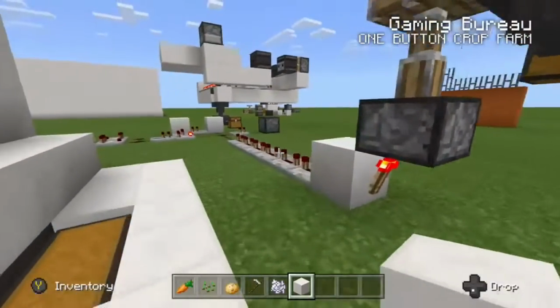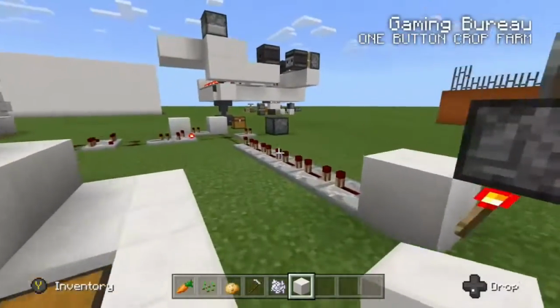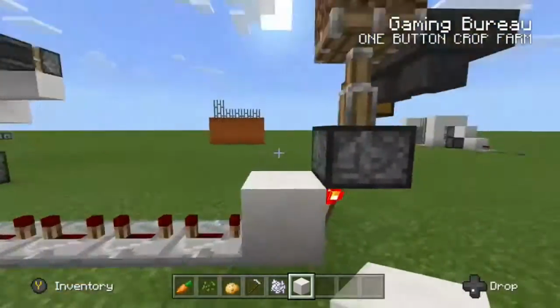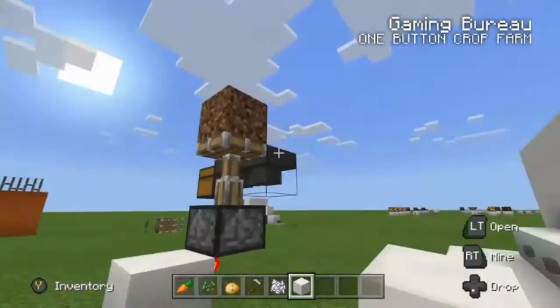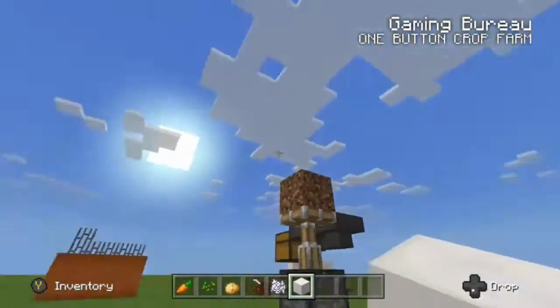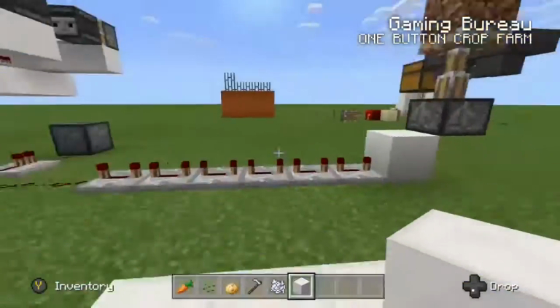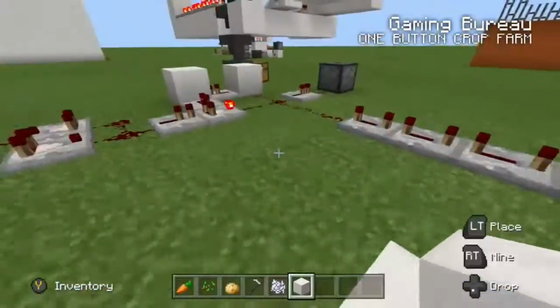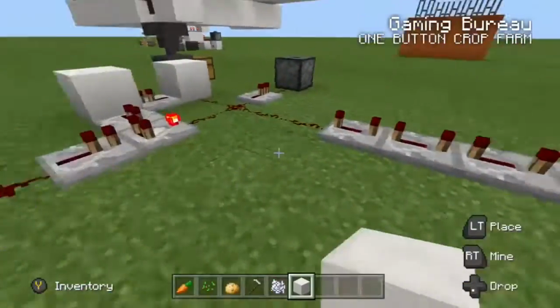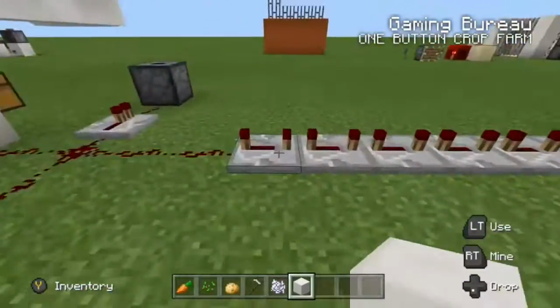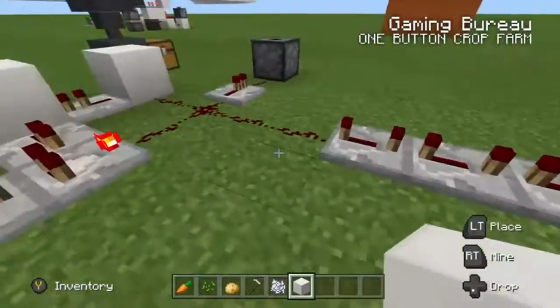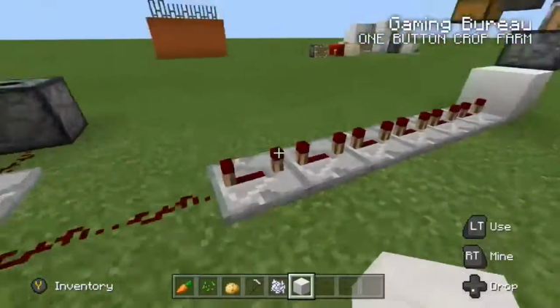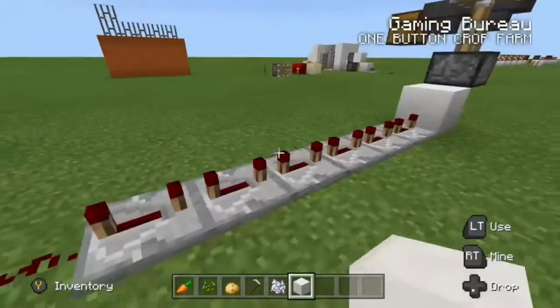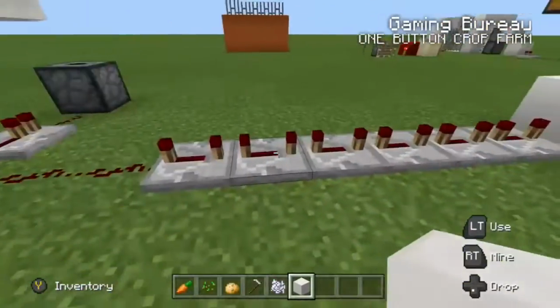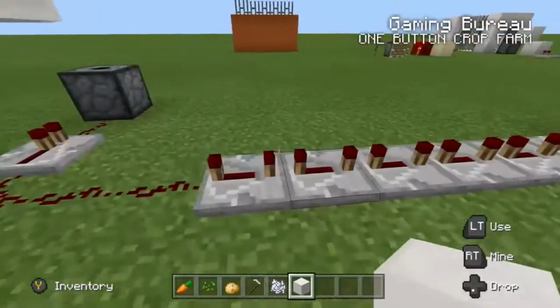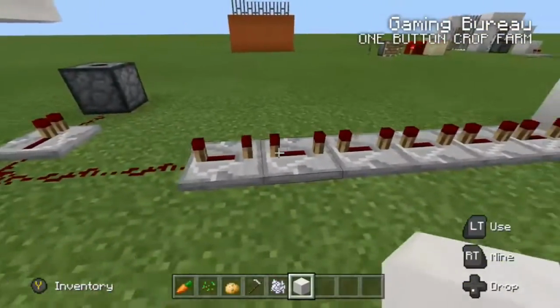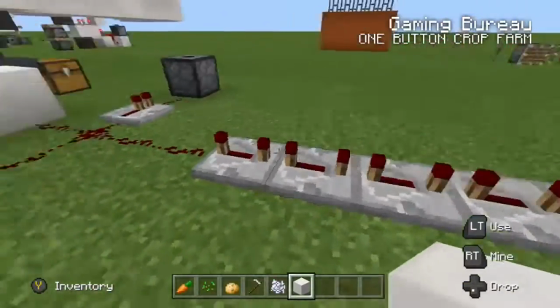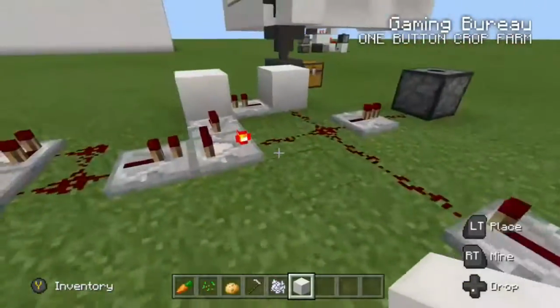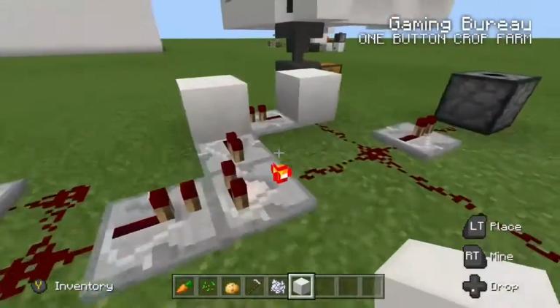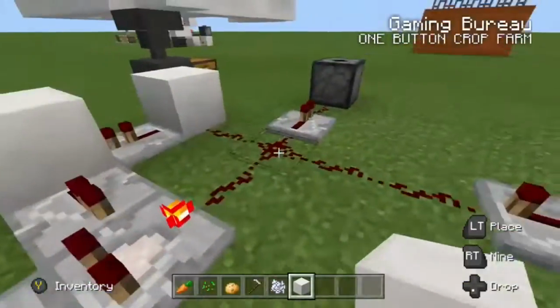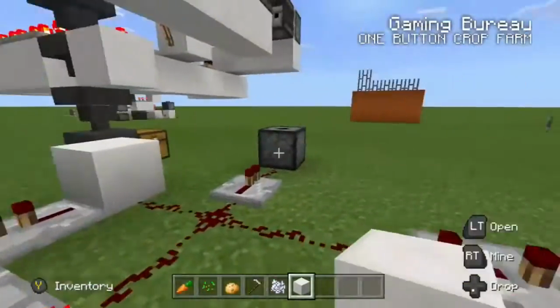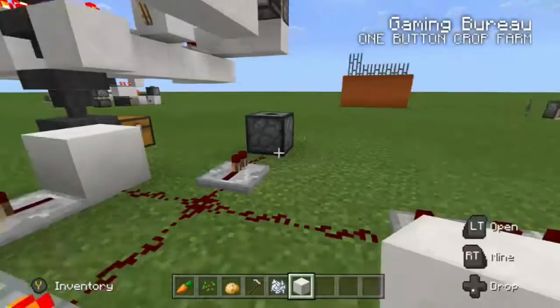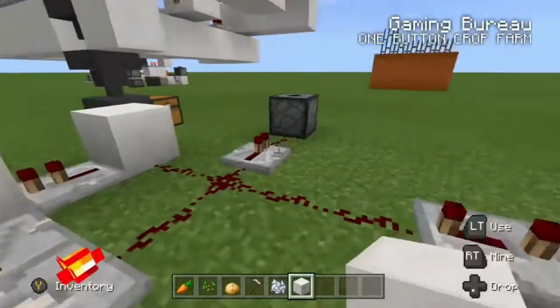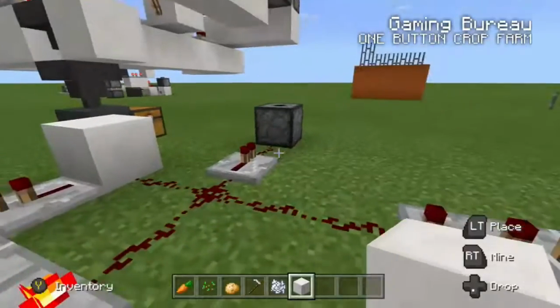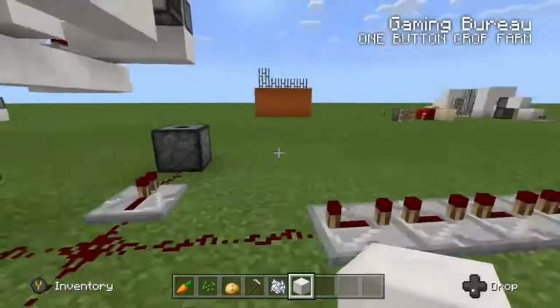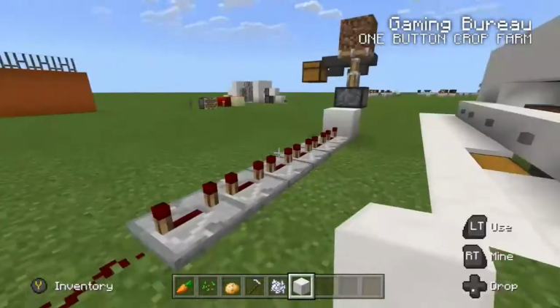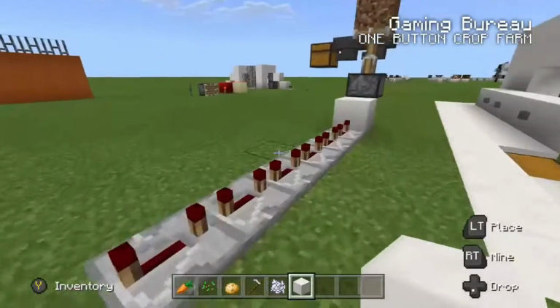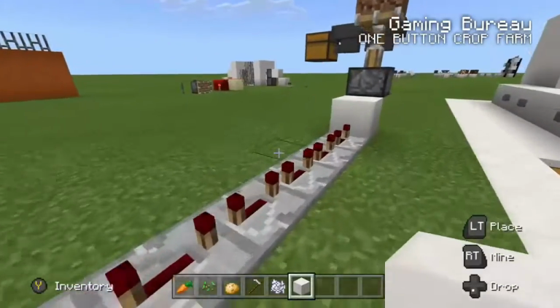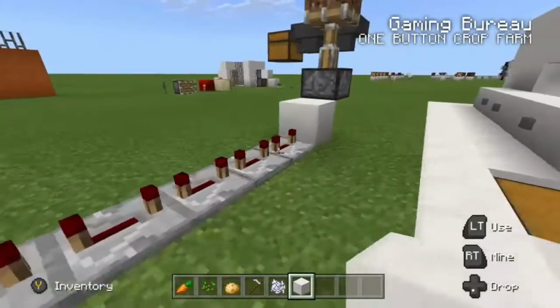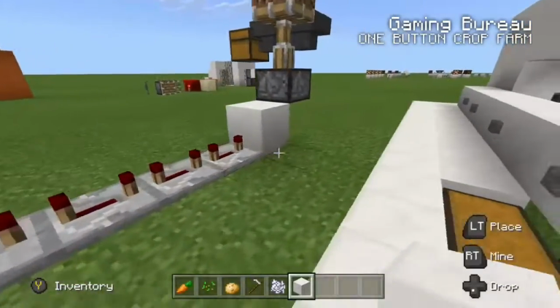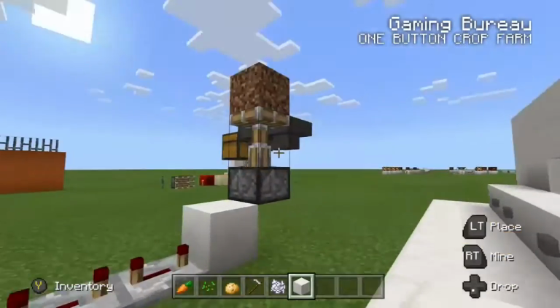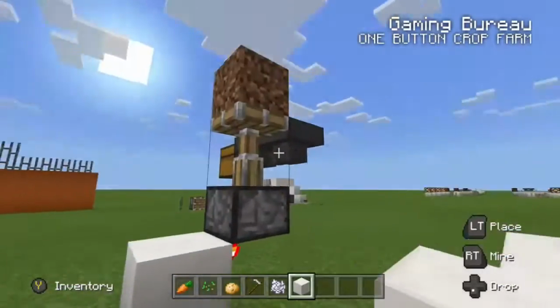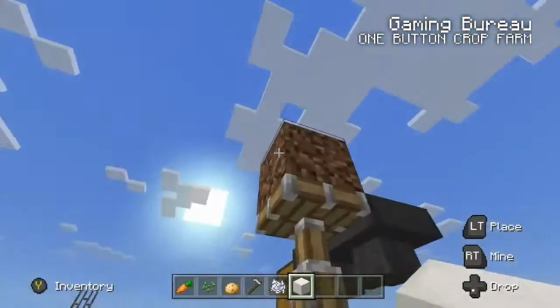Let's take one more look at this circuit. We have six repeaters all on four ticks, and a redstone clock consisting of two repeaters on one tick each.